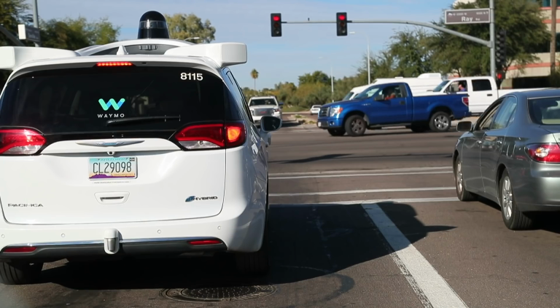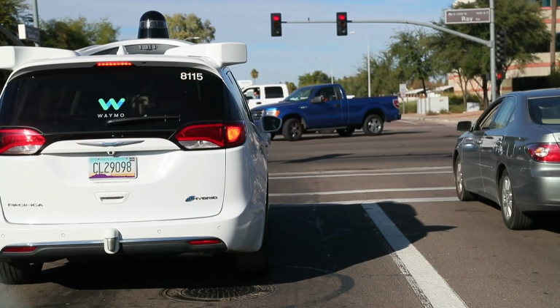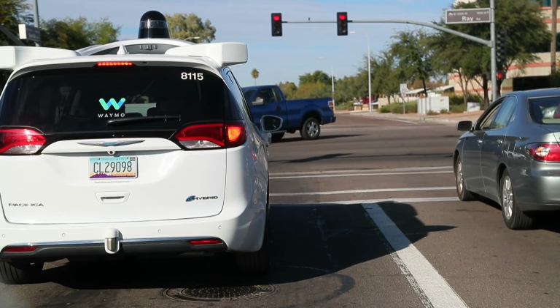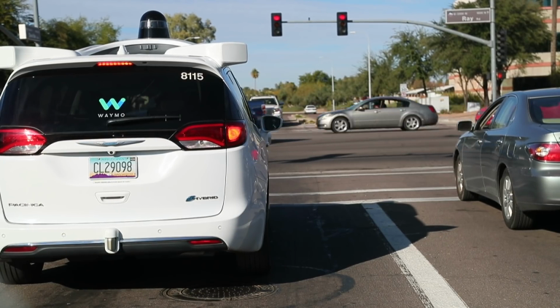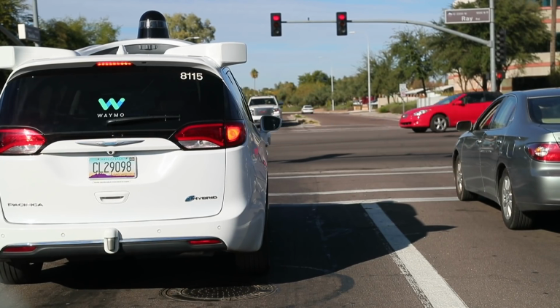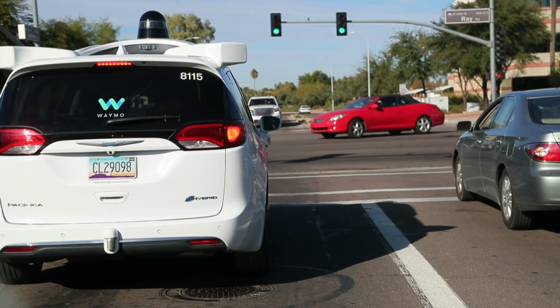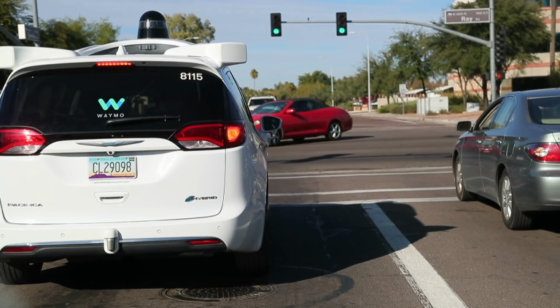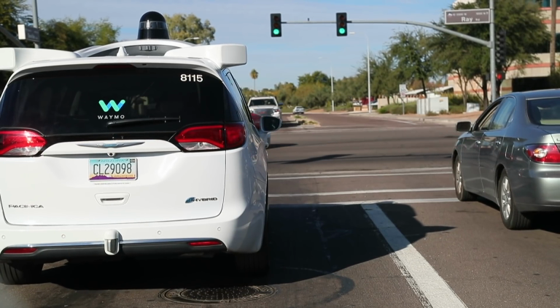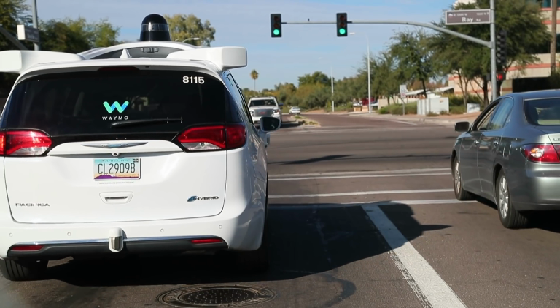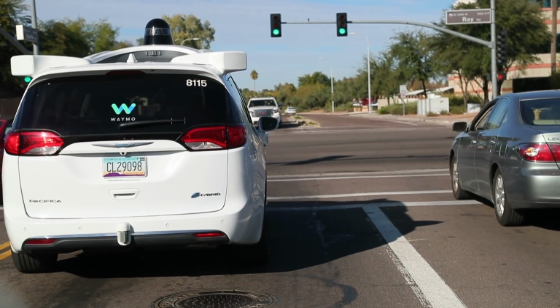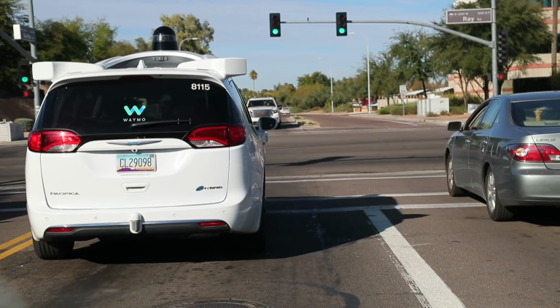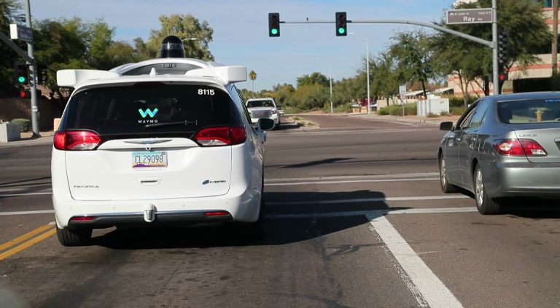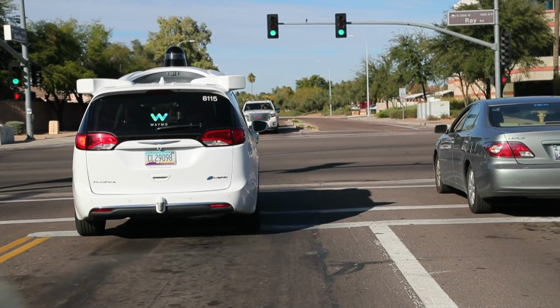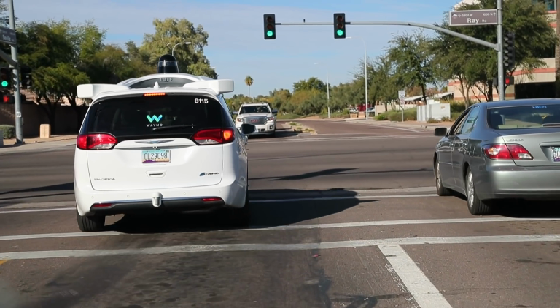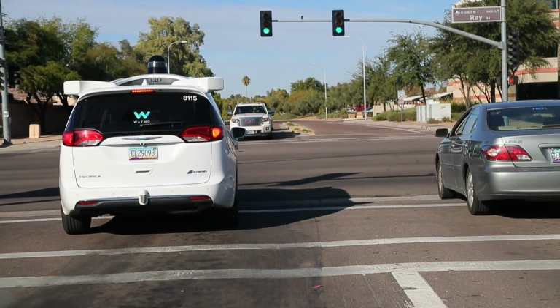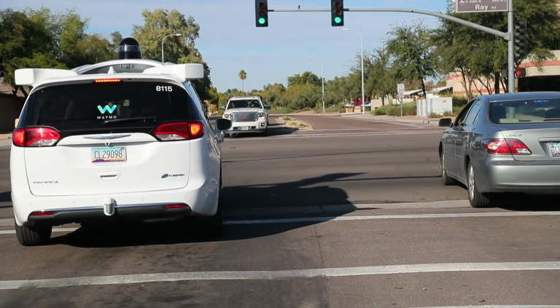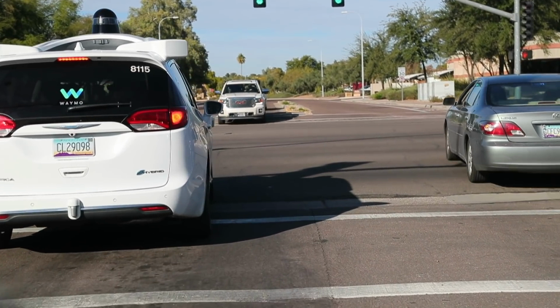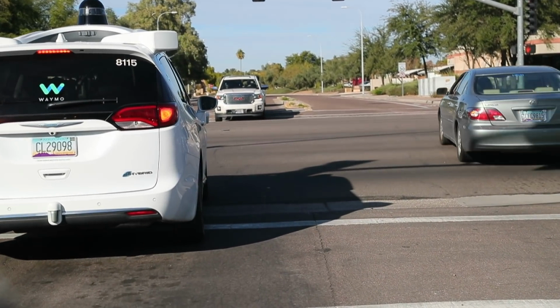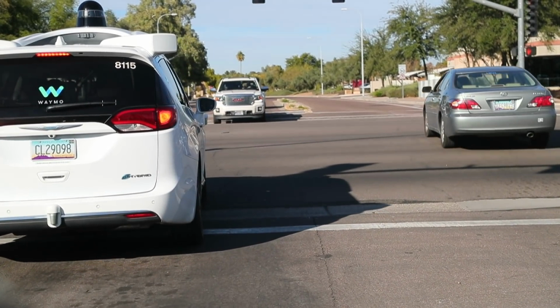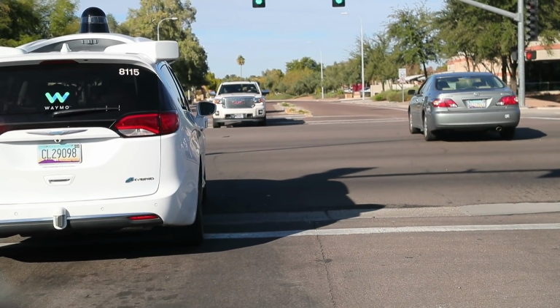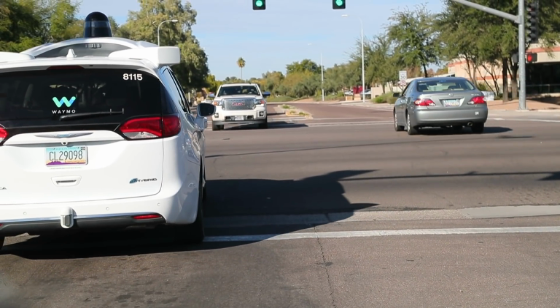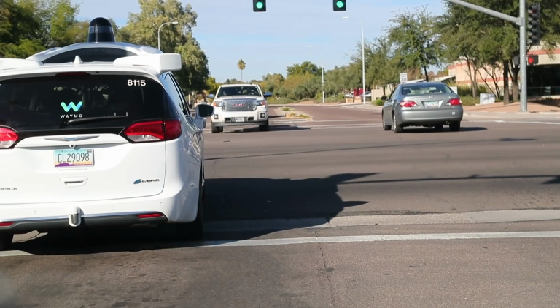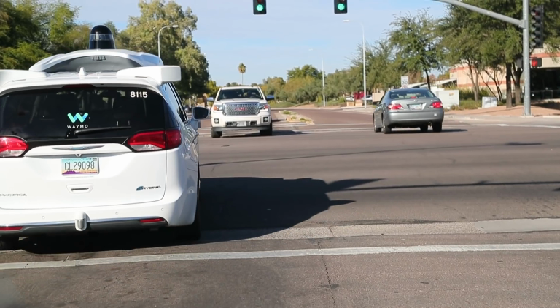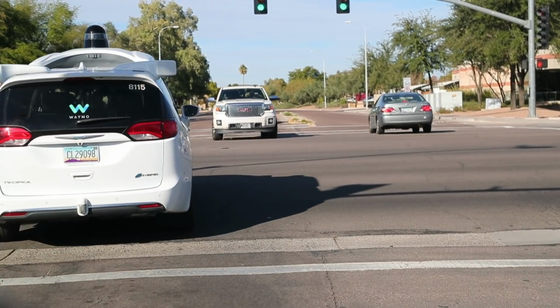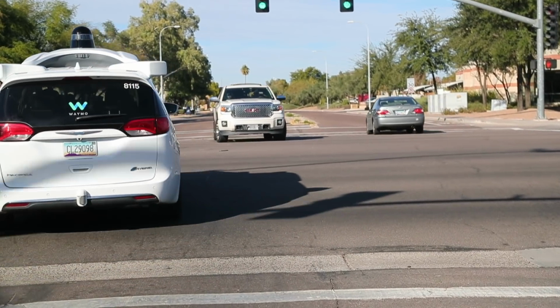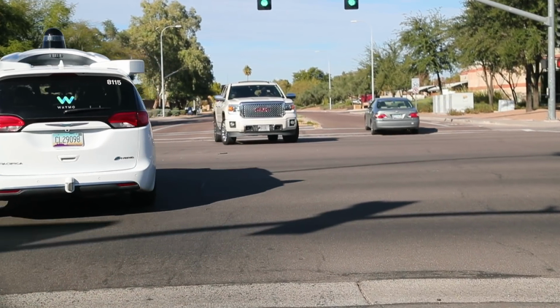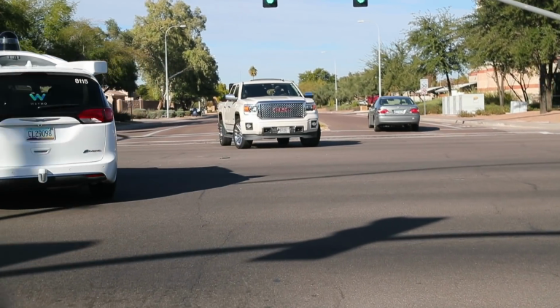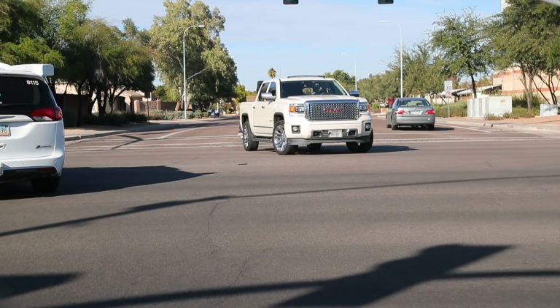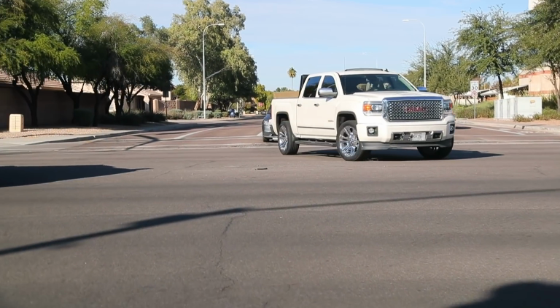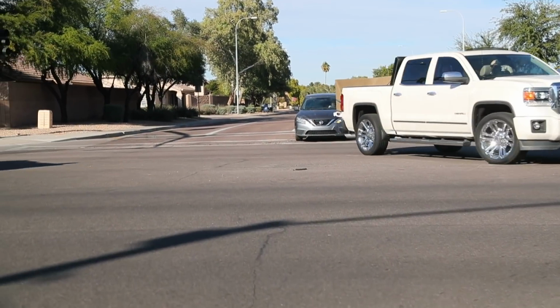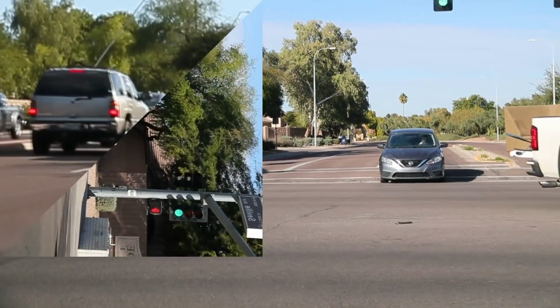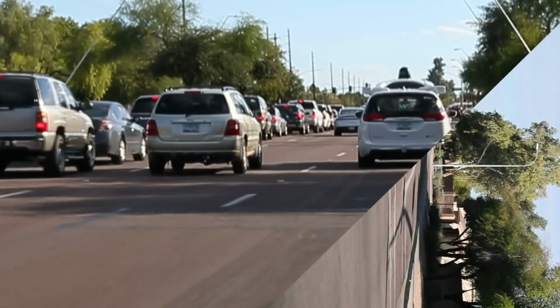The cars clearly seem to be capable of detecting potential threats. Watch this car hit the brakes as it enters the intersection. What you don't see off to the left is a car that ran that light and pulled into the intersection — it appeared that the Waymo detected it and stopped early.